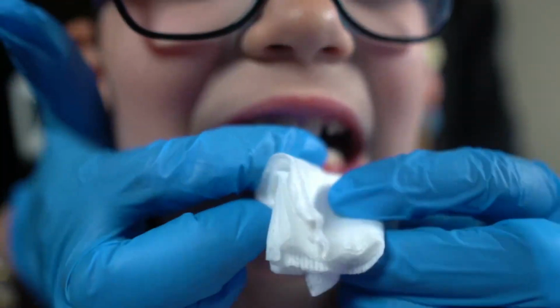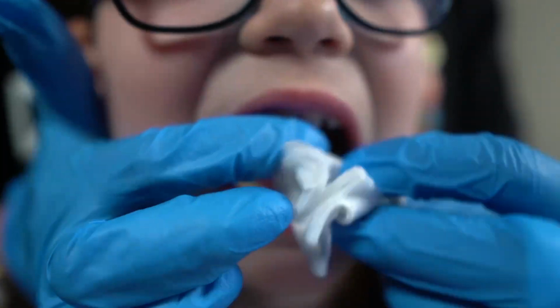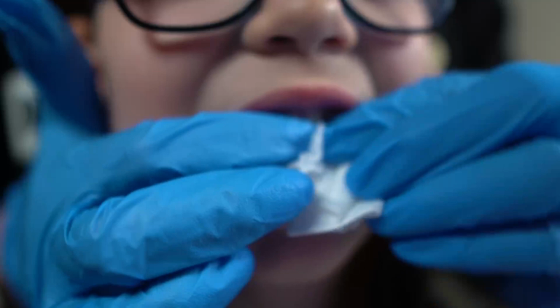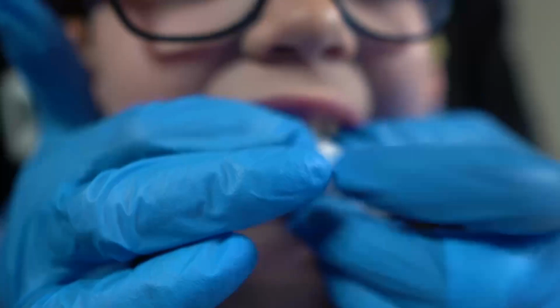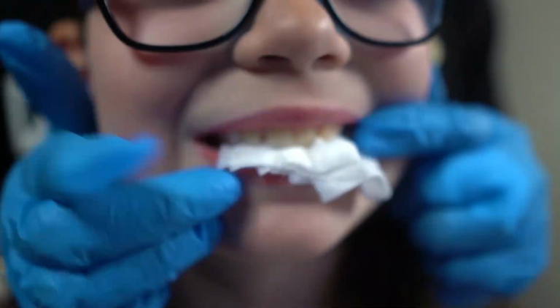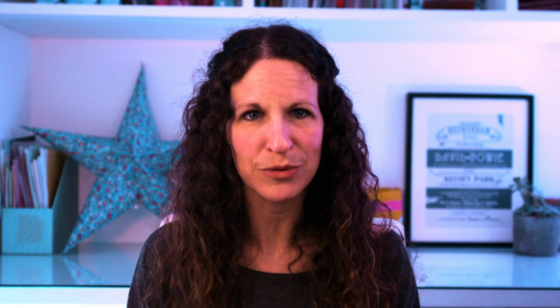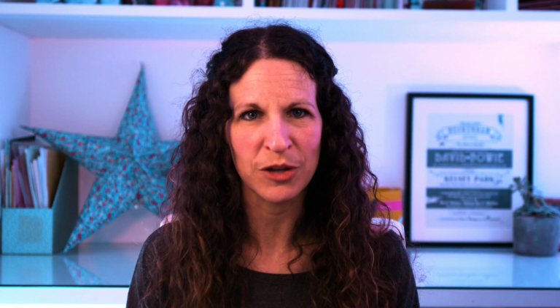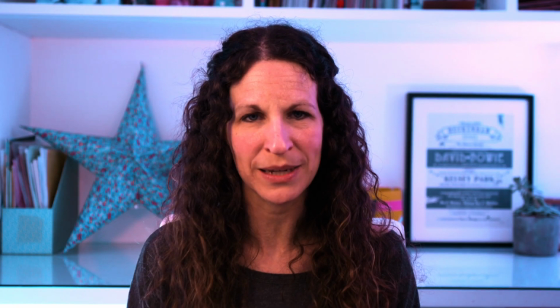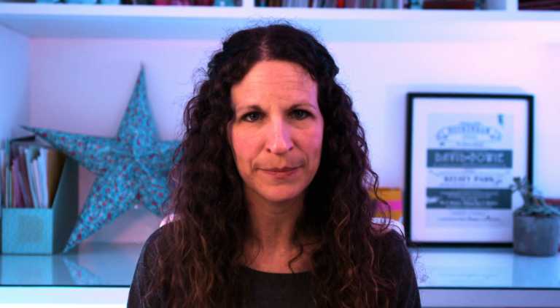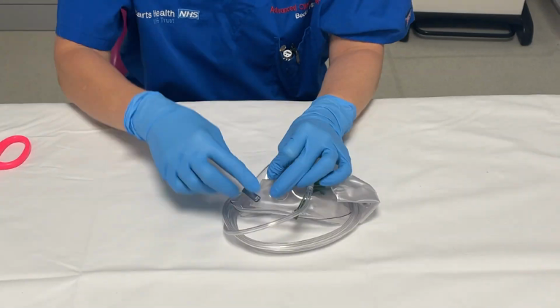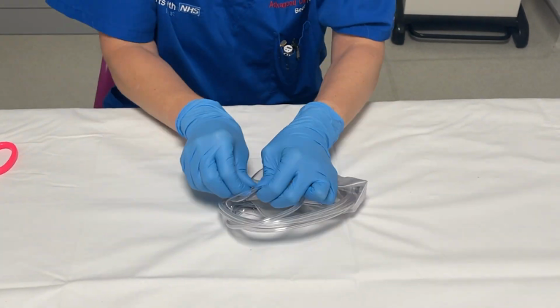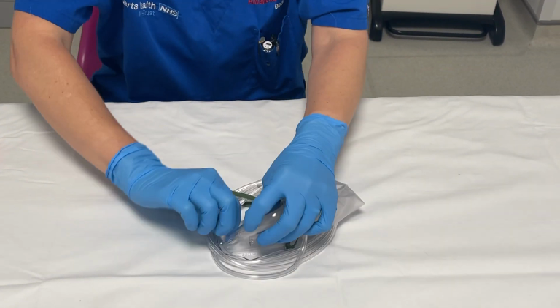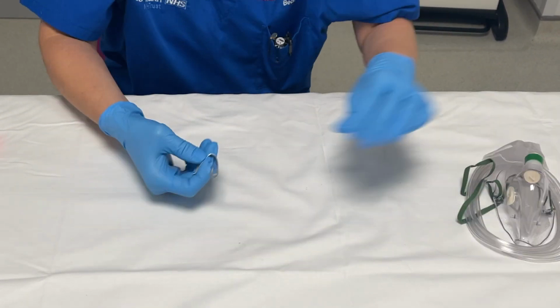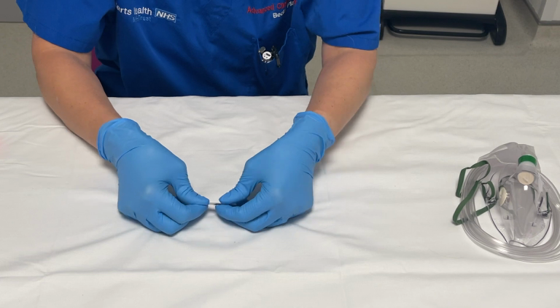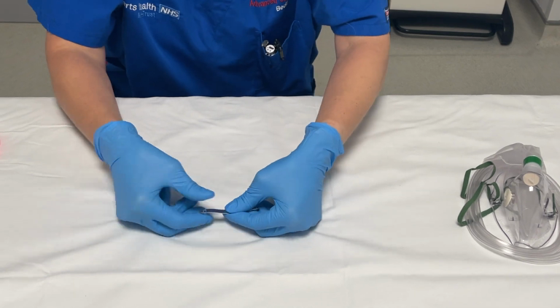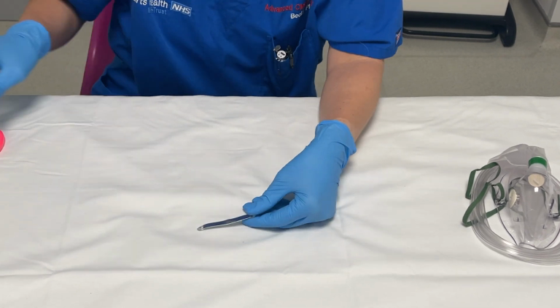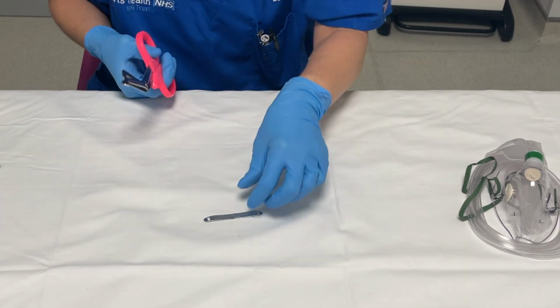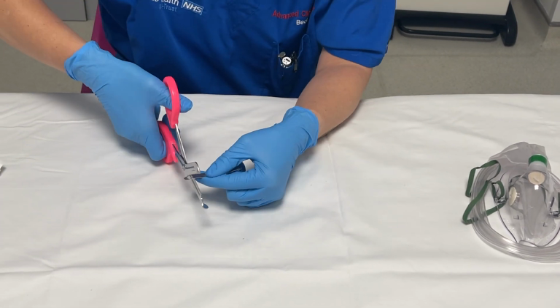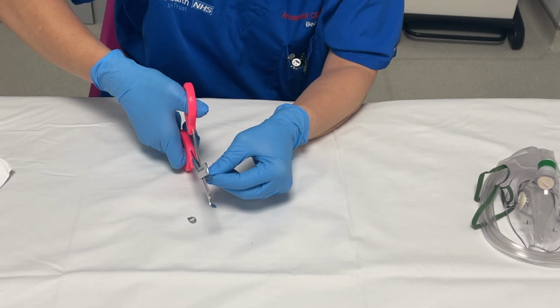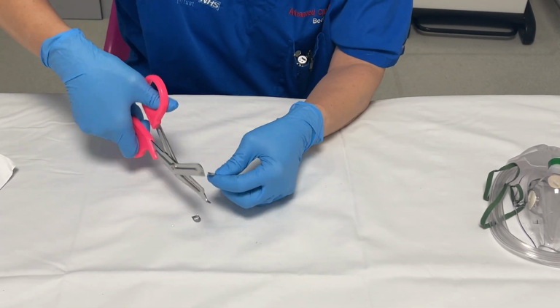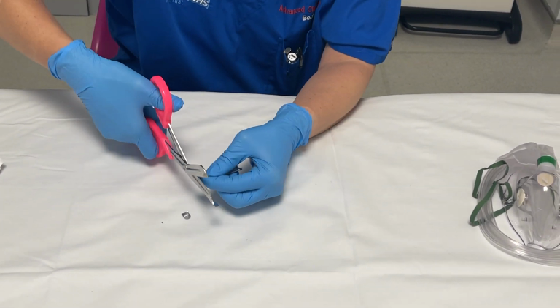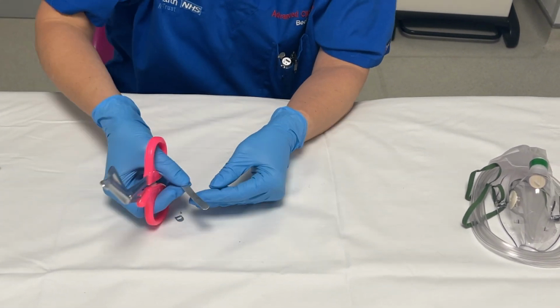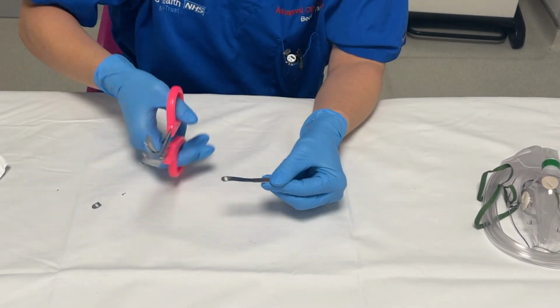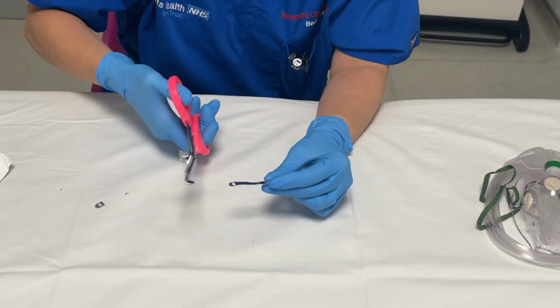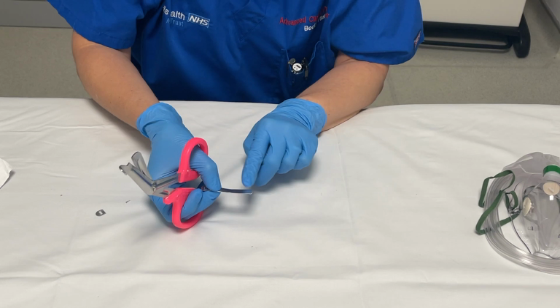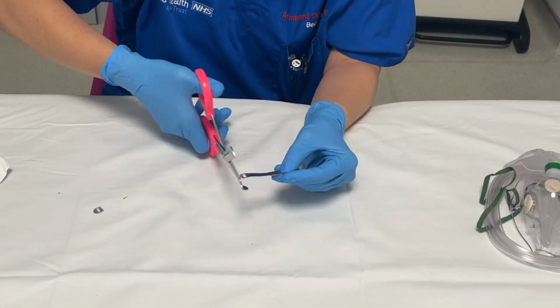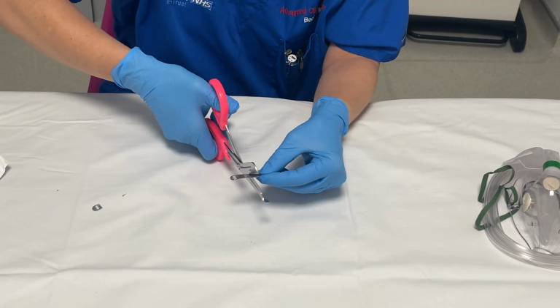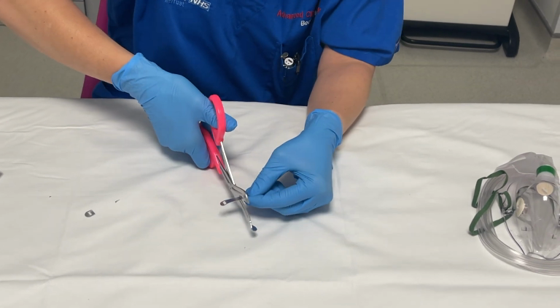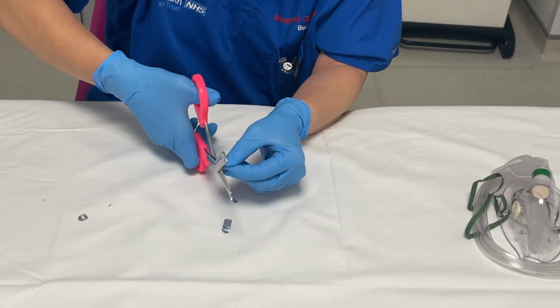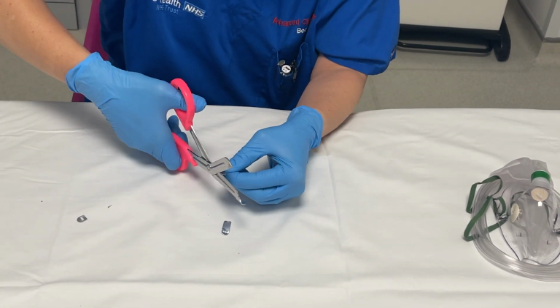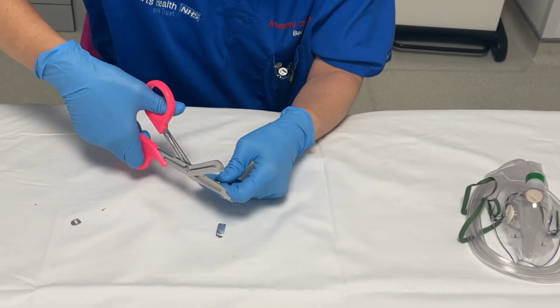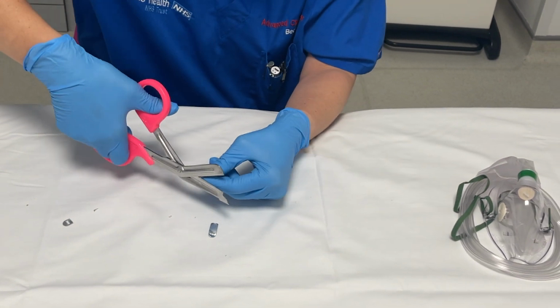Once it's in, ask the child to bite down on some gauze while you make a splint. You can use the metal piece from a Hudson oxygen mask cut to shape with some trauma scissors, or you can use foil from a suture pack with the corners rounded, or my favourite is just to use some kitchen grade tin foil.